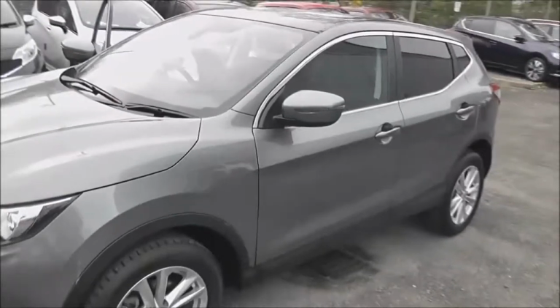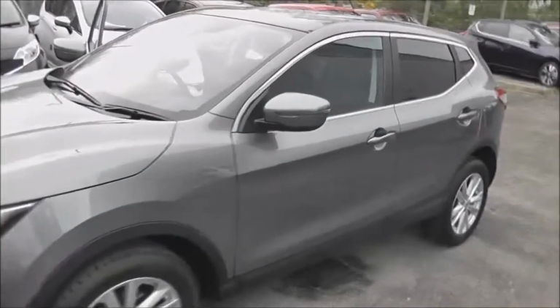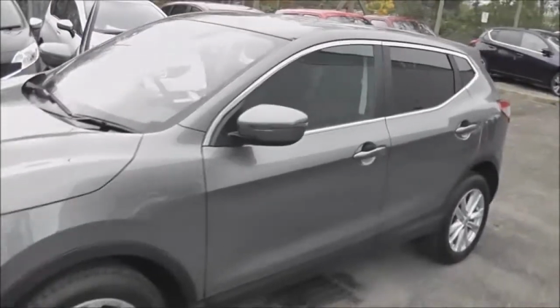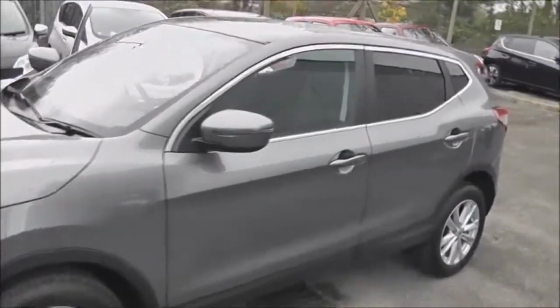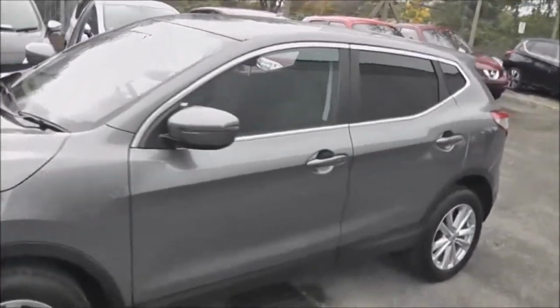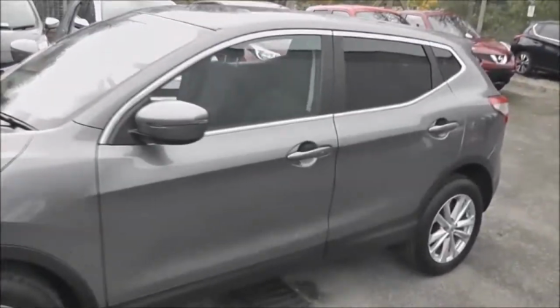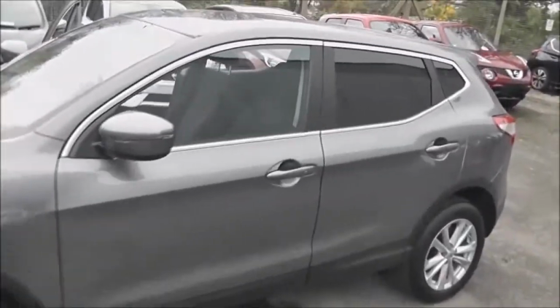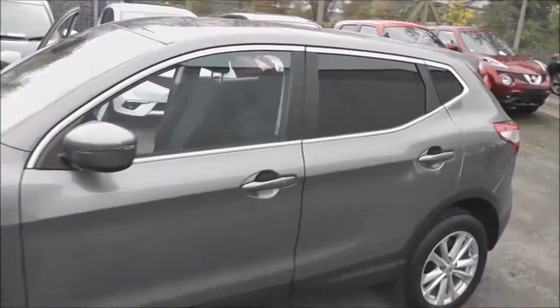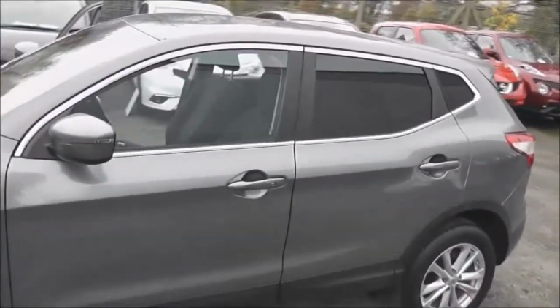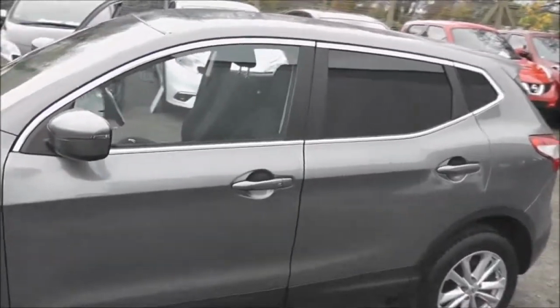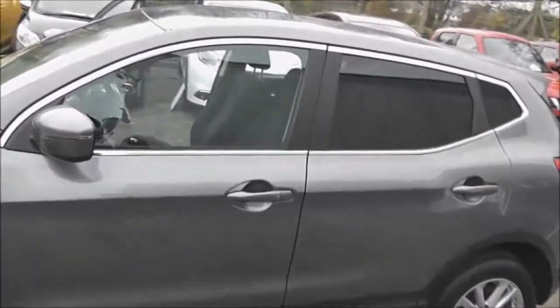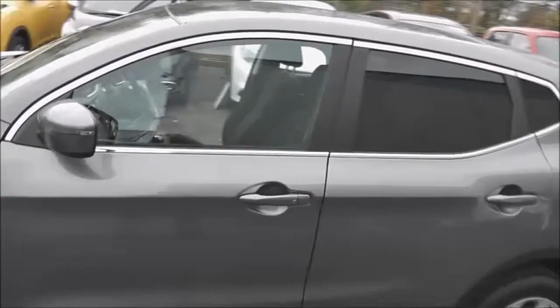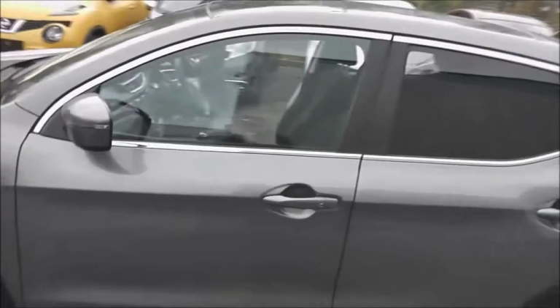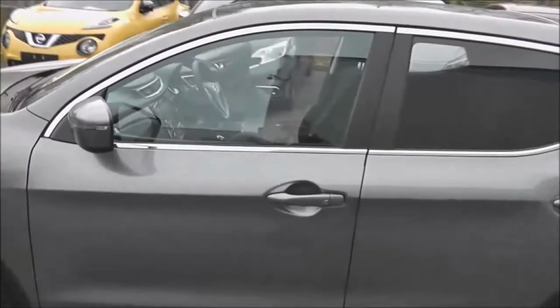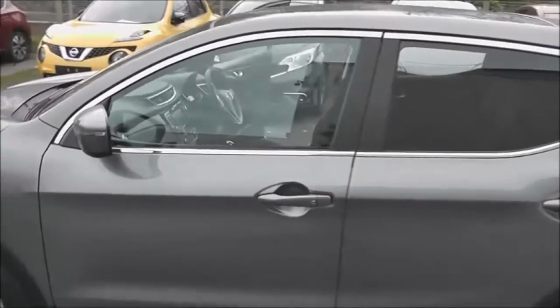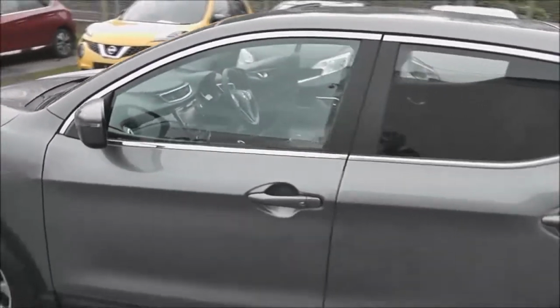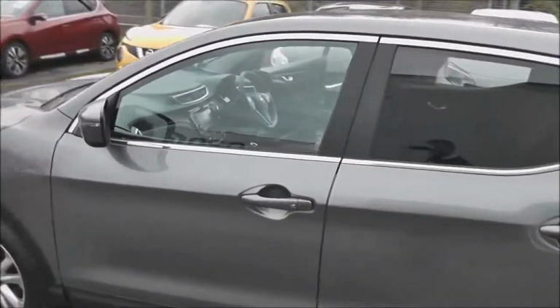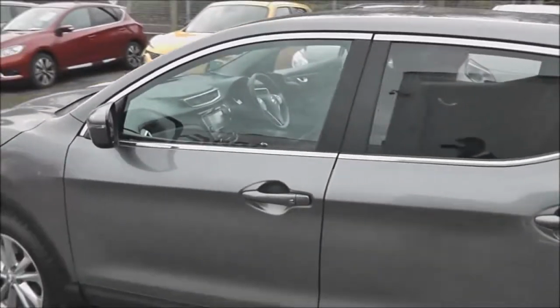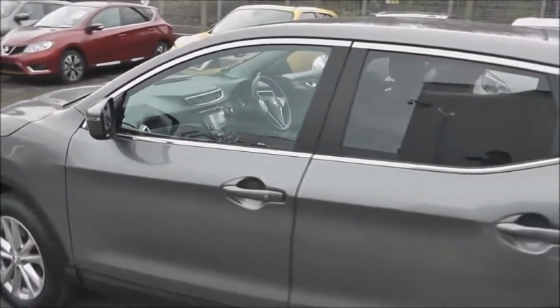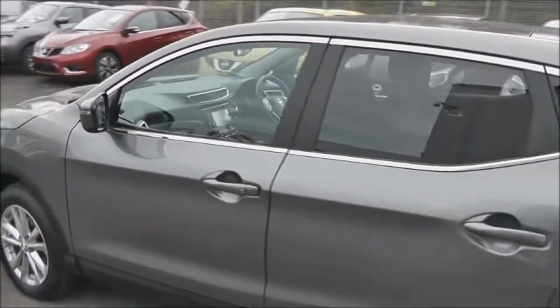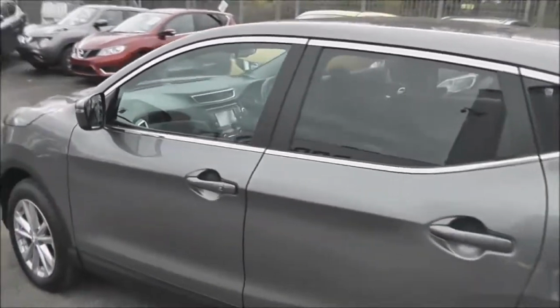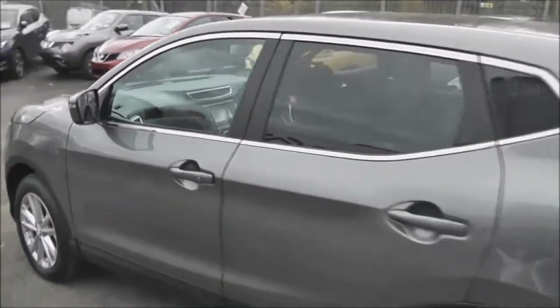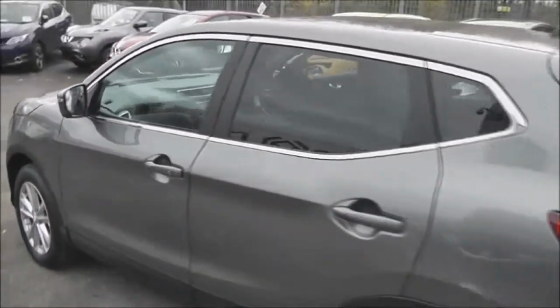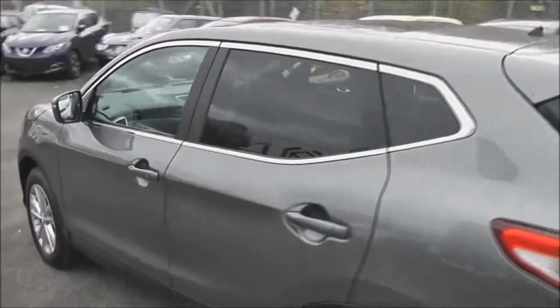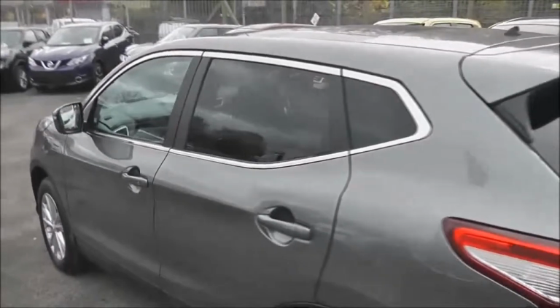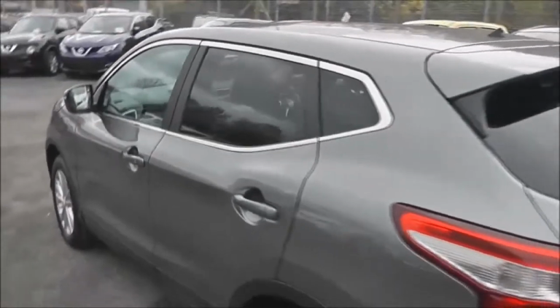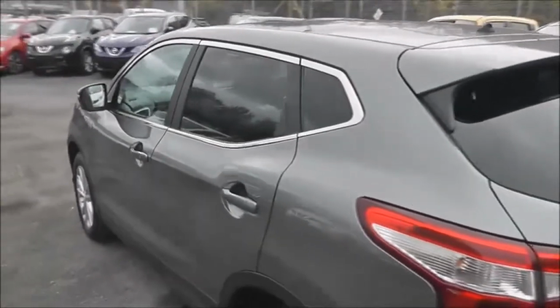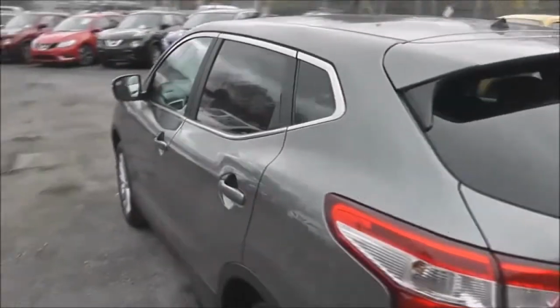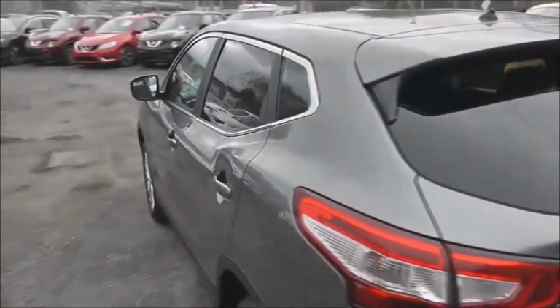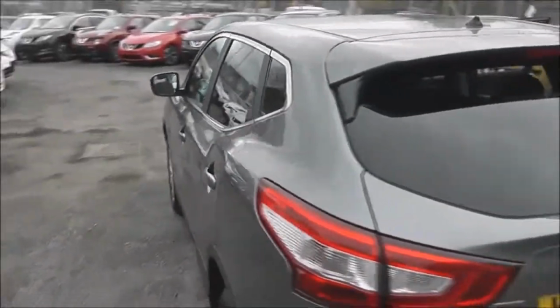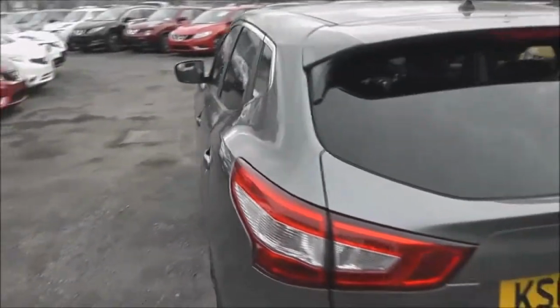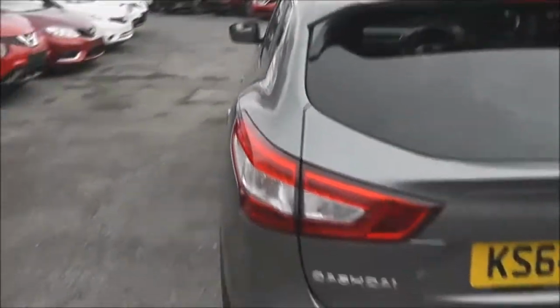It's a six-speed manual transmission and as you can see it comes in a colour called Gun Metallic Grey. It will be in tax band D, insurance group number 14, and has a combined fuel consumption of around 50 miles per gallon.